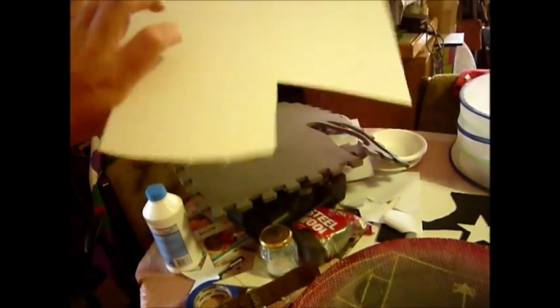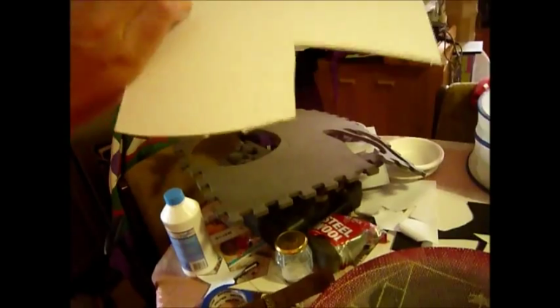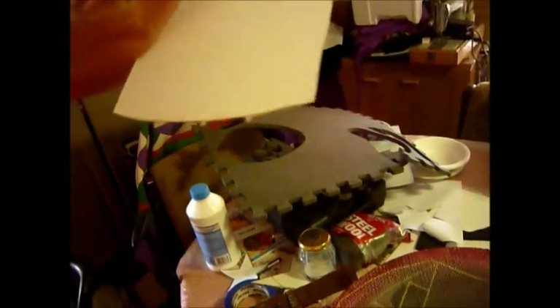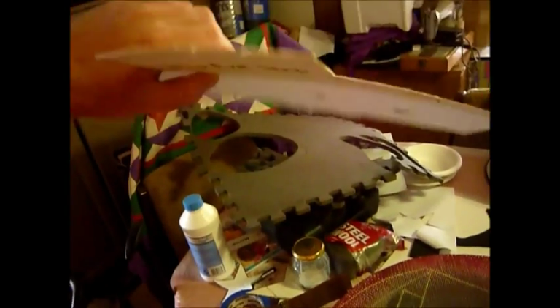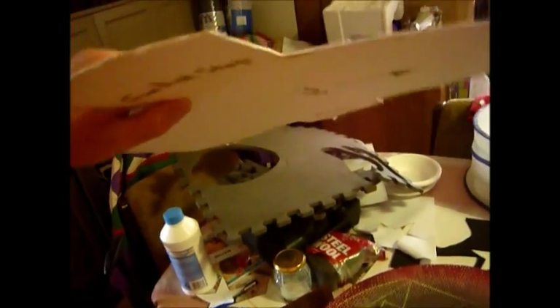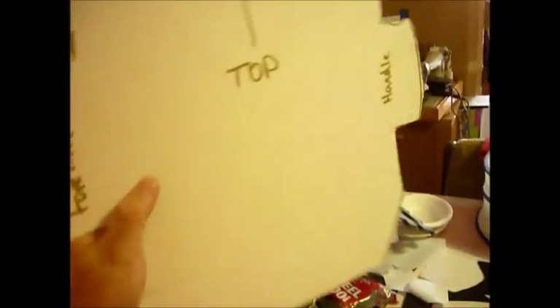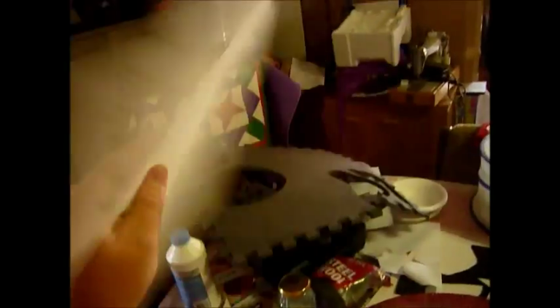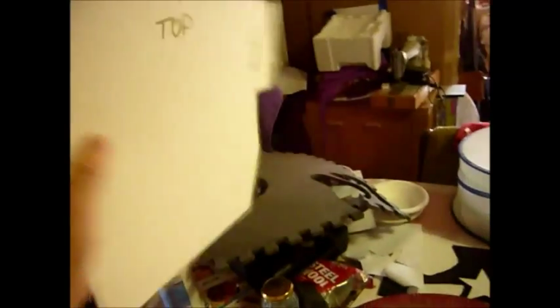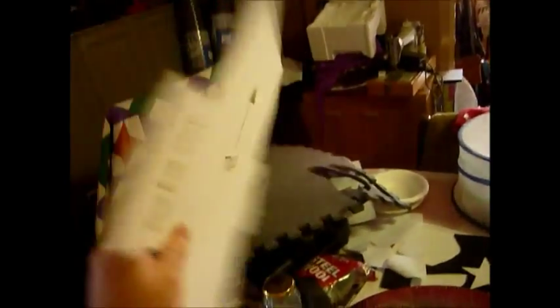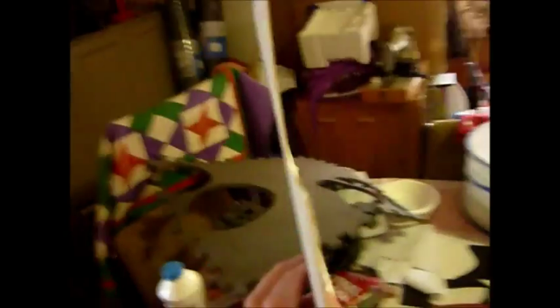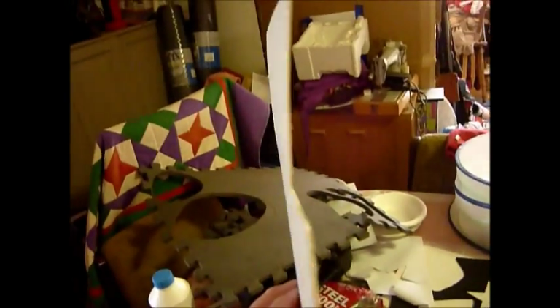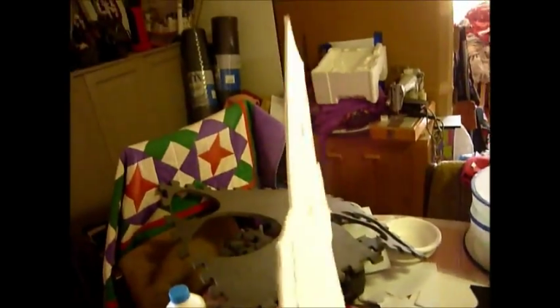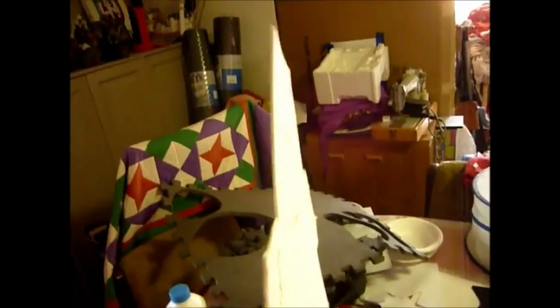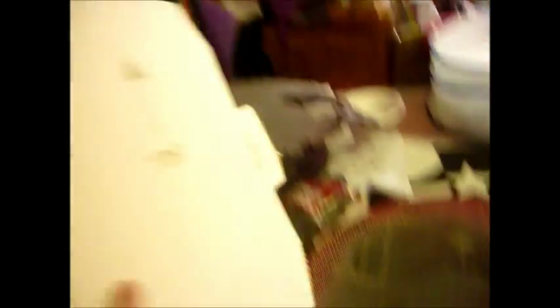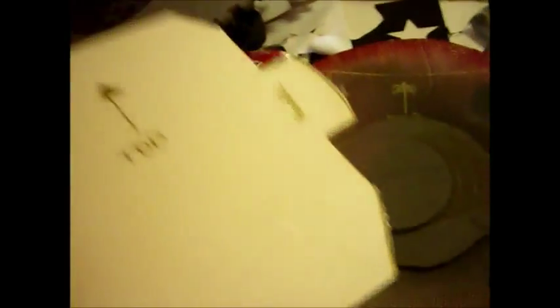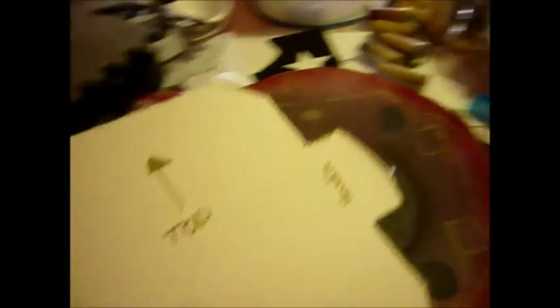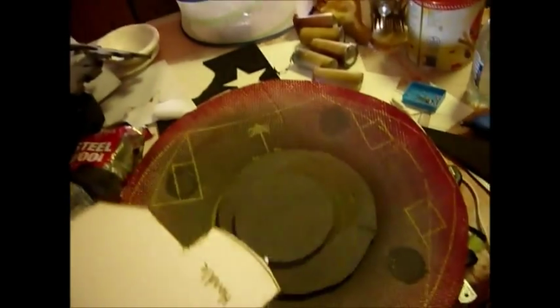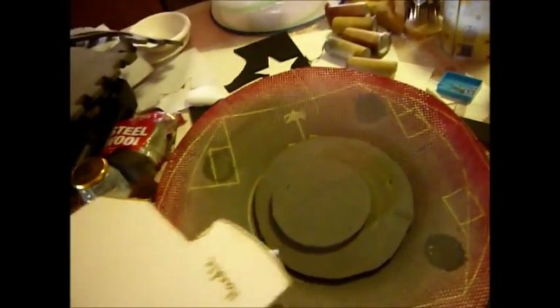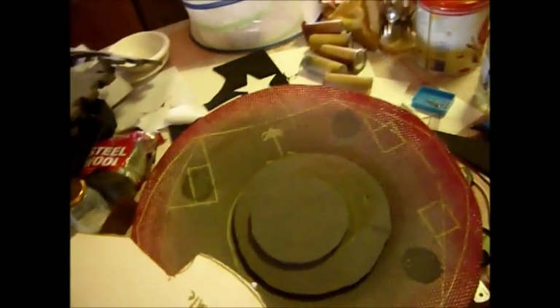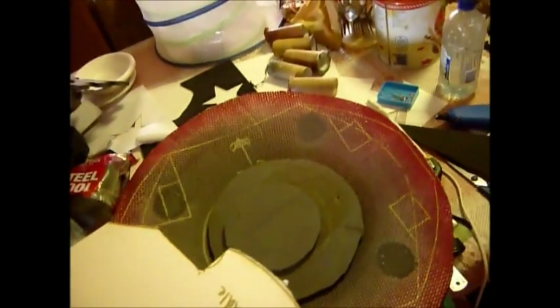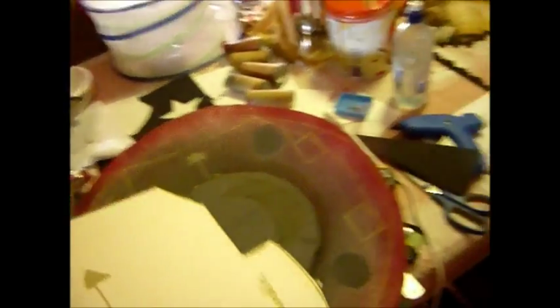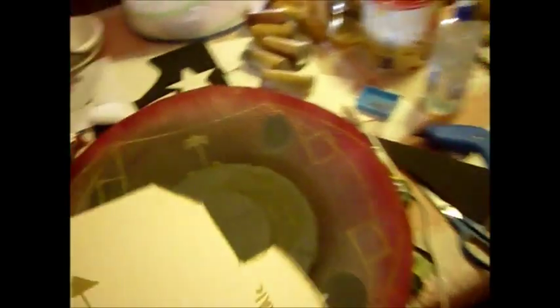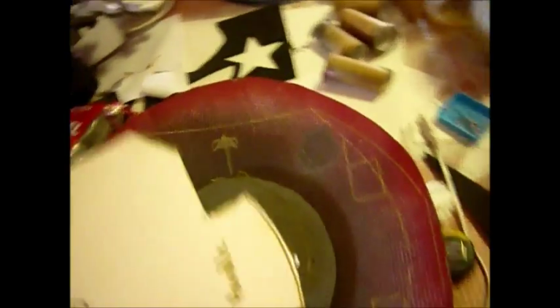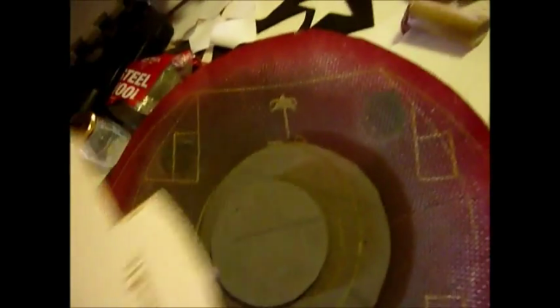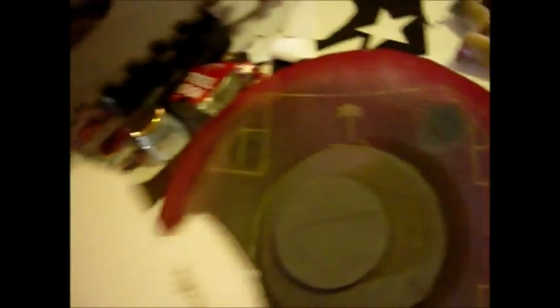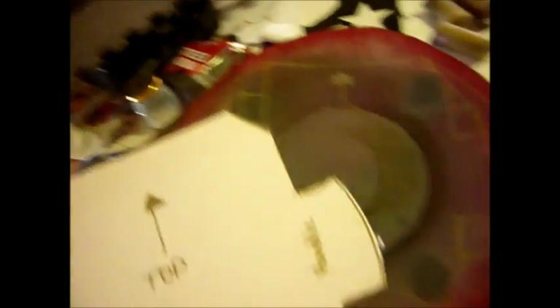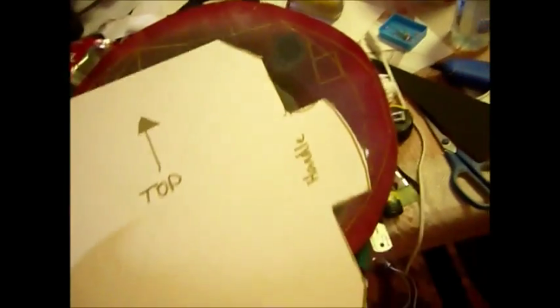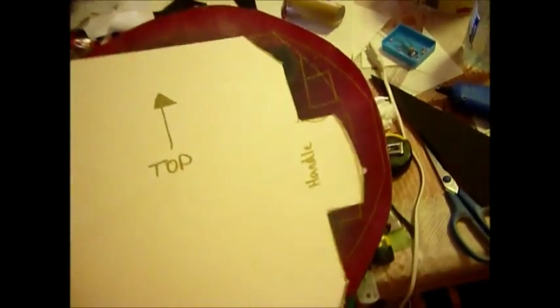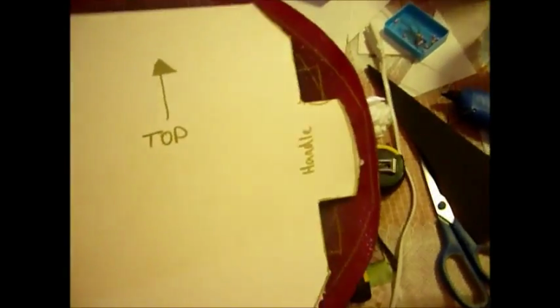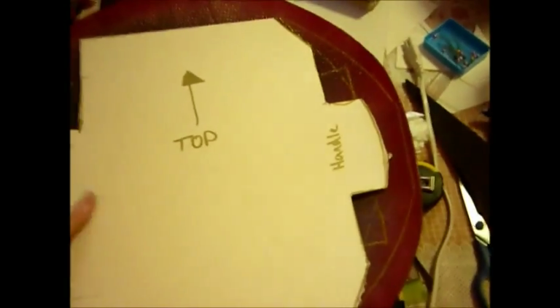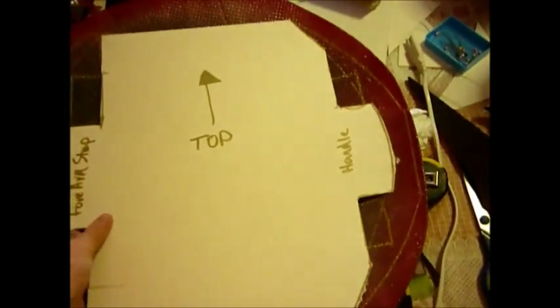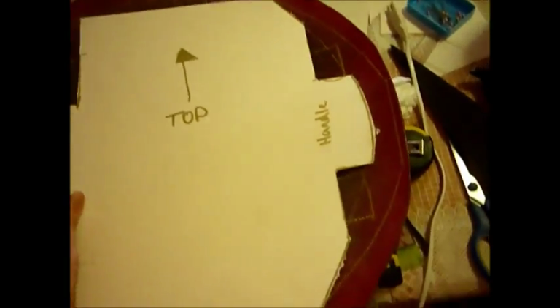I'm not sure on the actual name of it, but it's very rigid cardboard and very thin. When I put fiberglass on it, it will absorb up and become like plastic, adding a little bit of extra stability for the LARP shield.